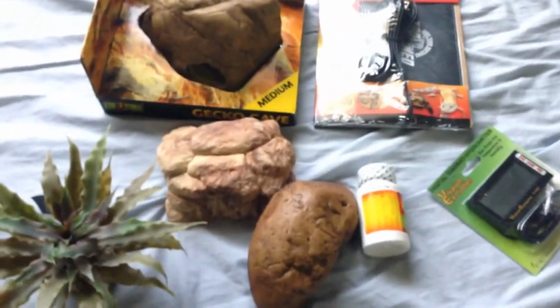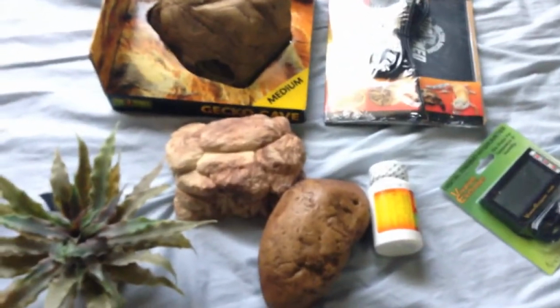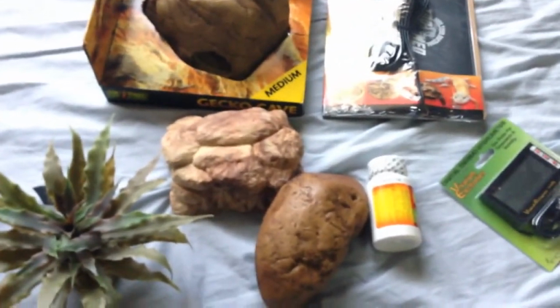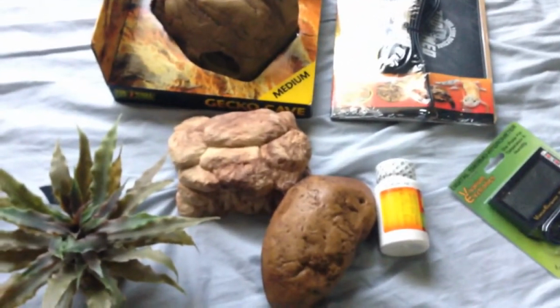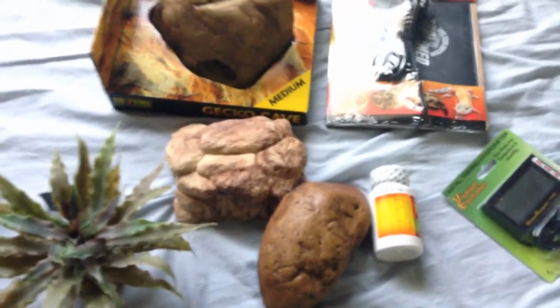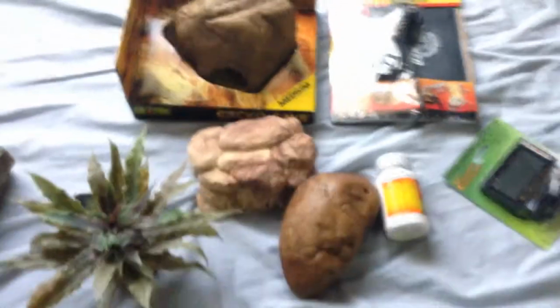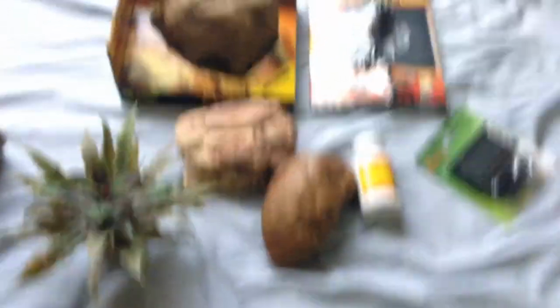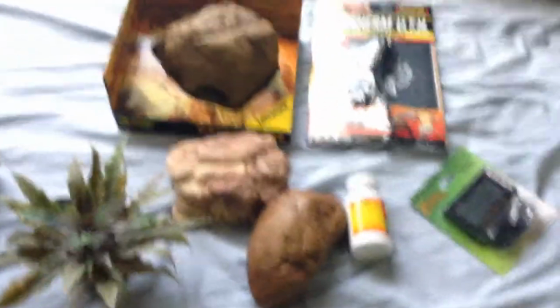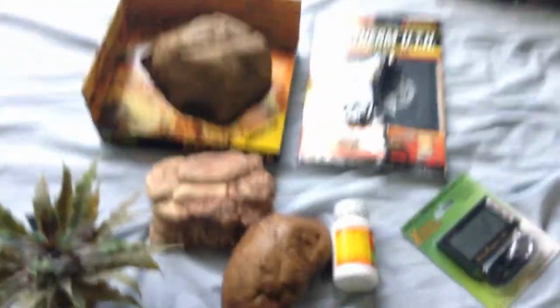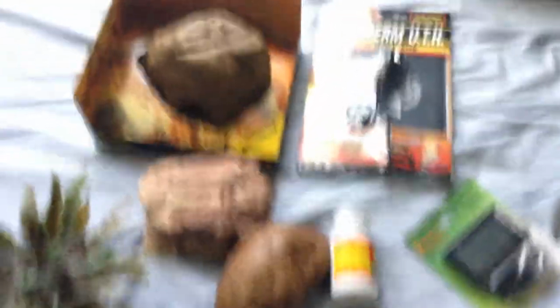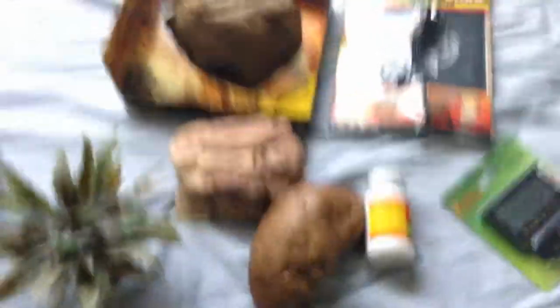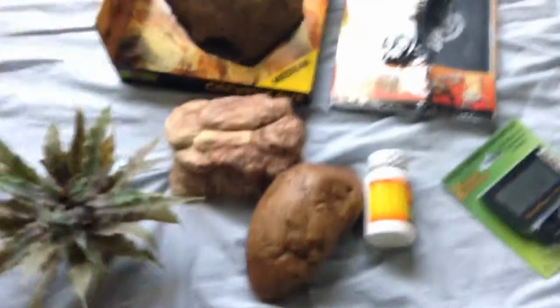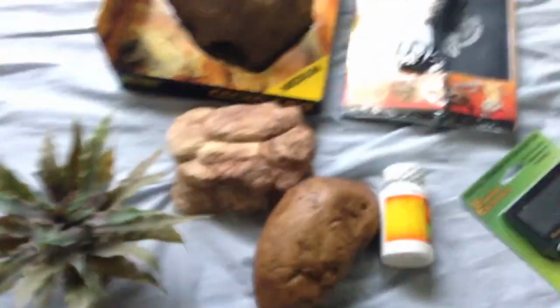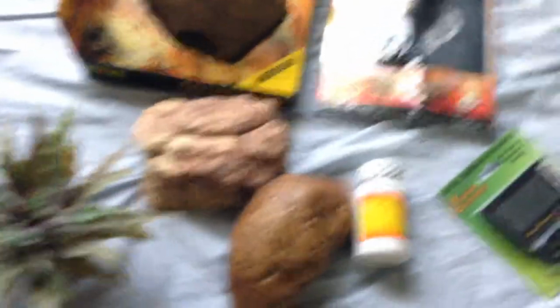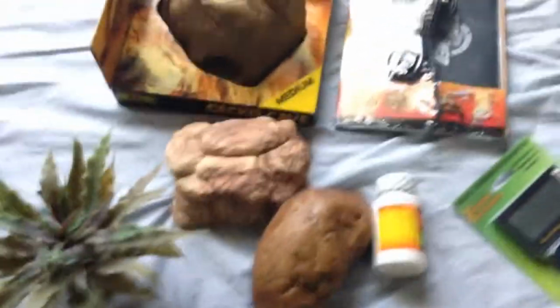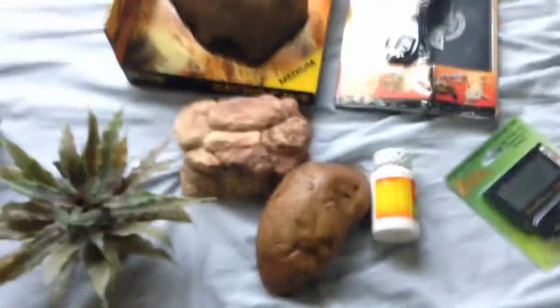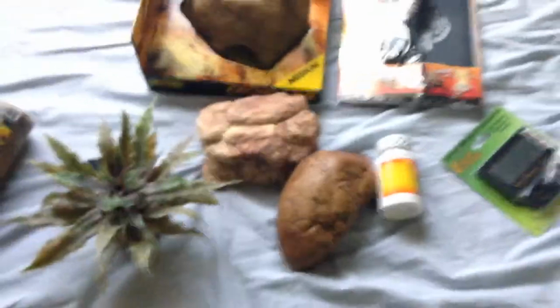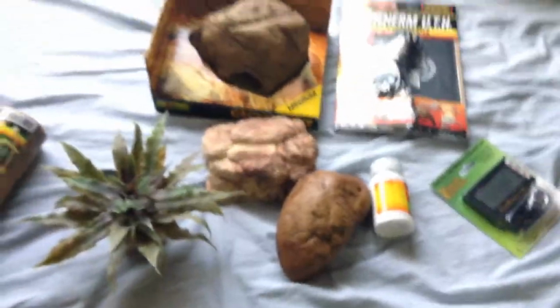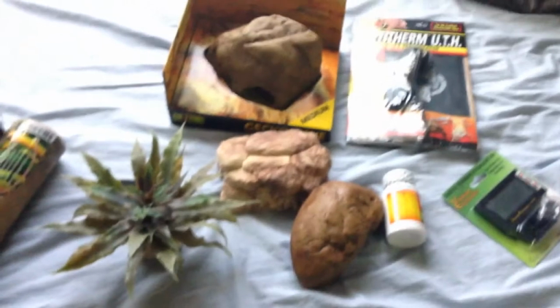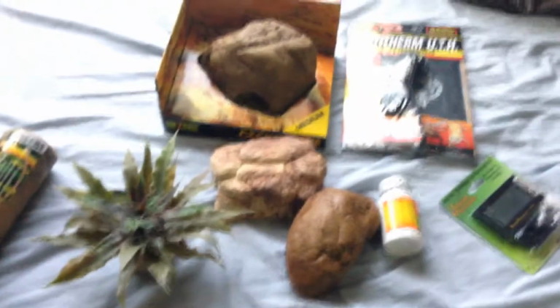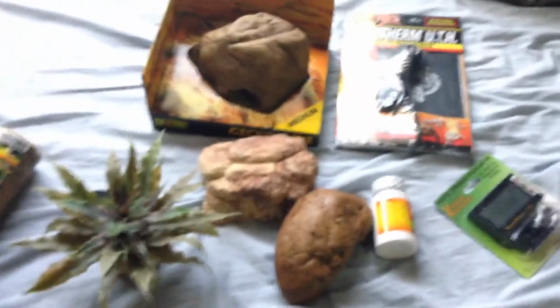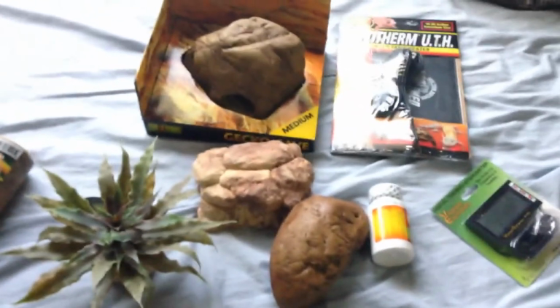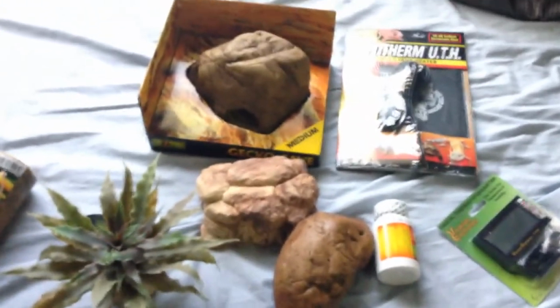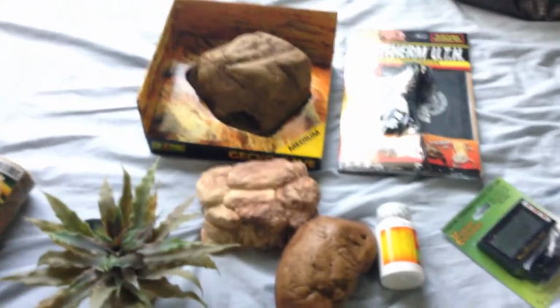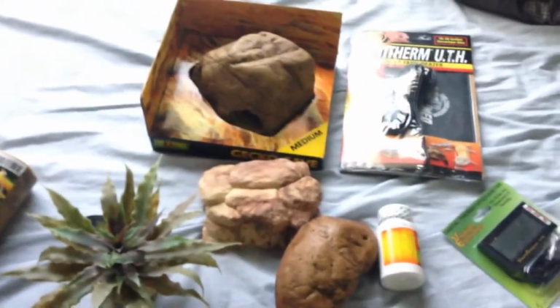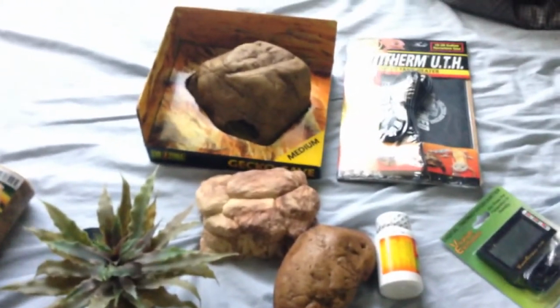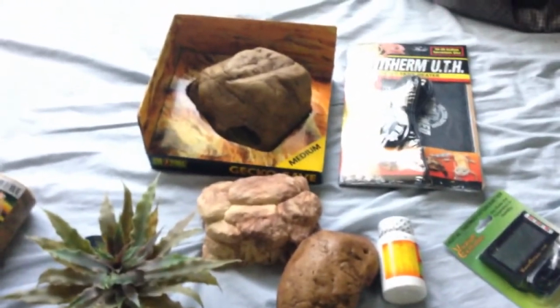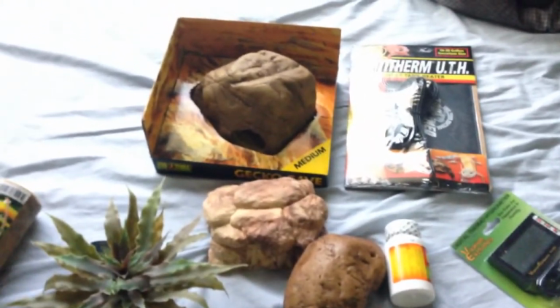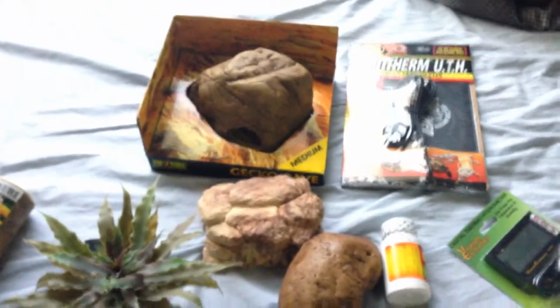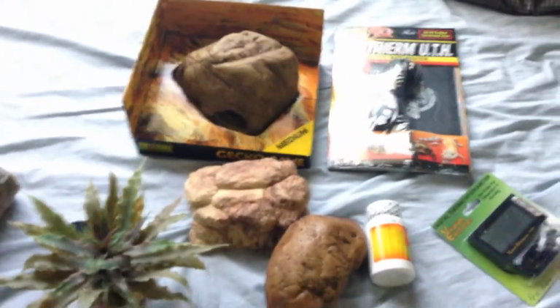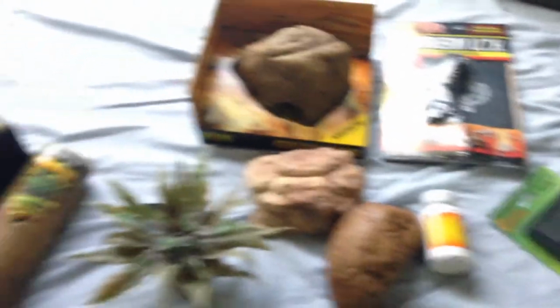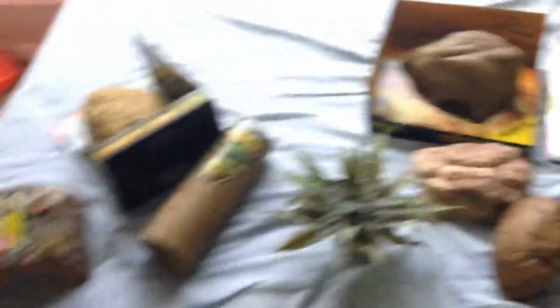Let's see if you guys can guess it in the comments. My total was $89 something, so about $90 for all of this.